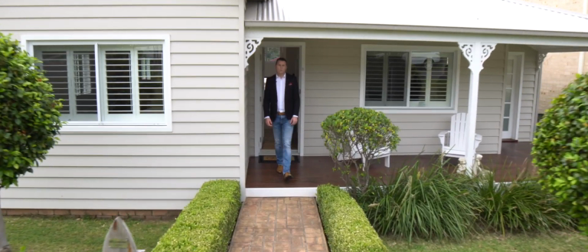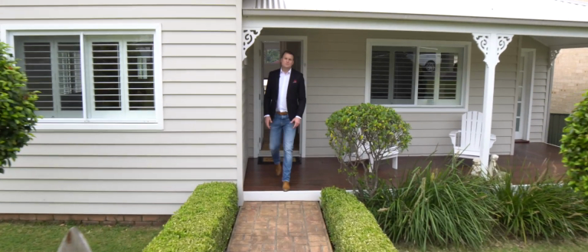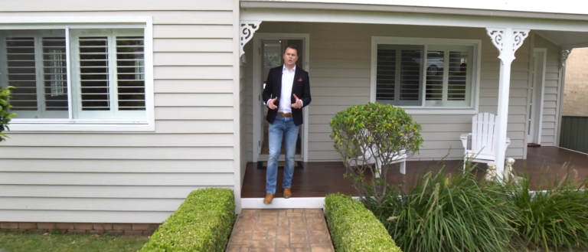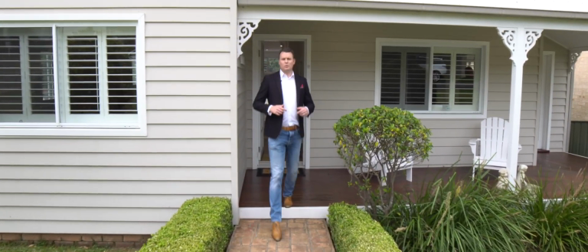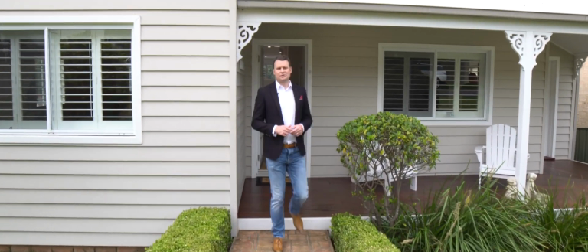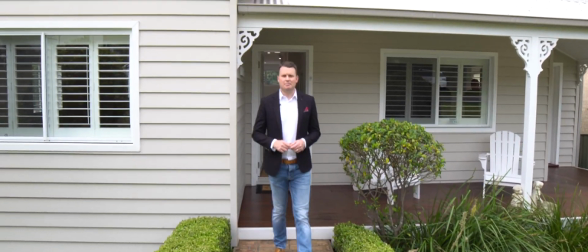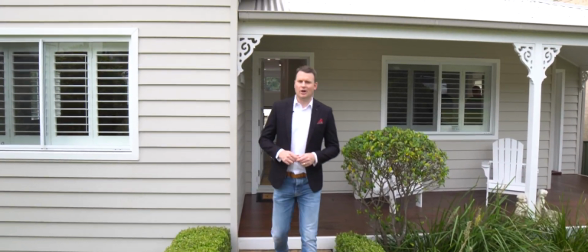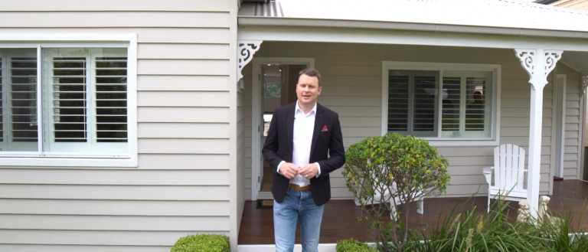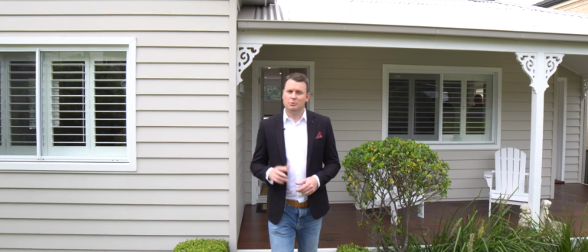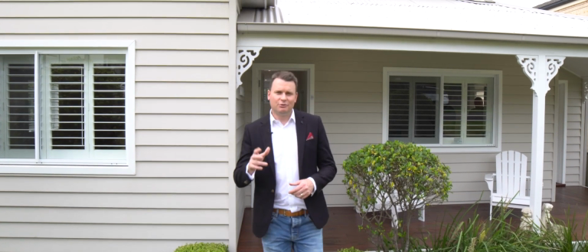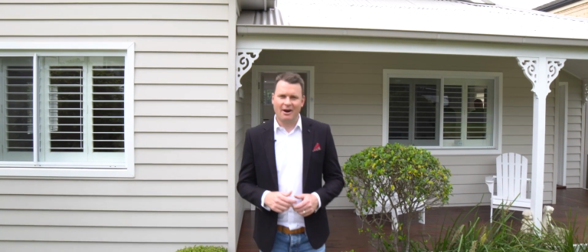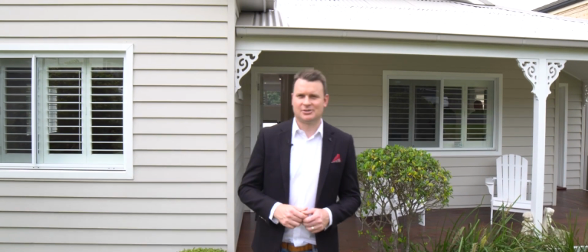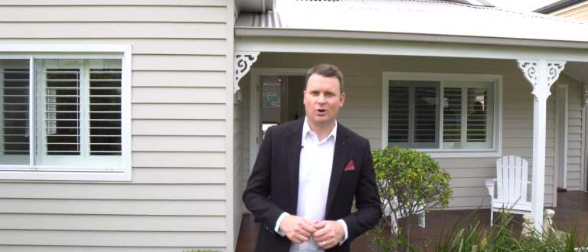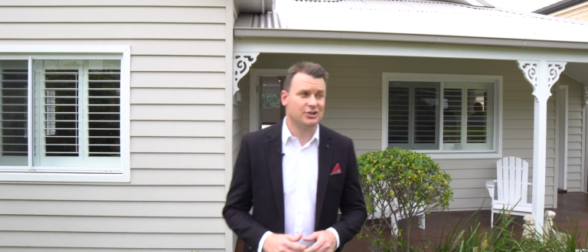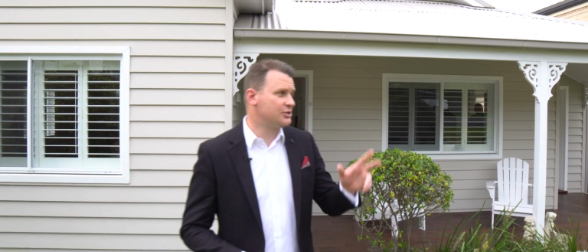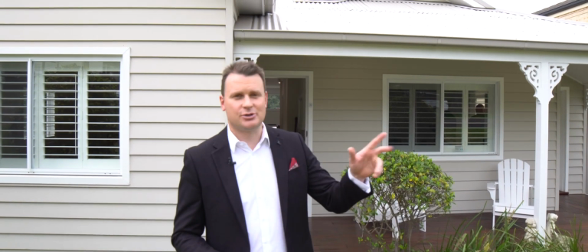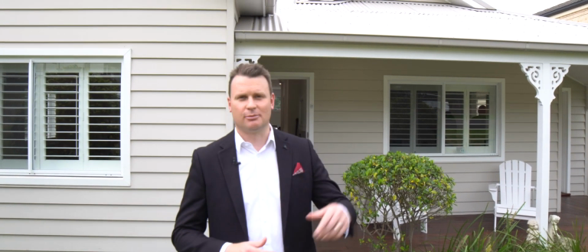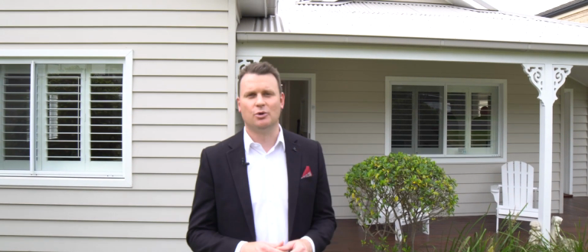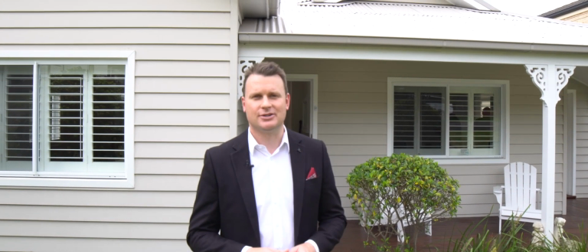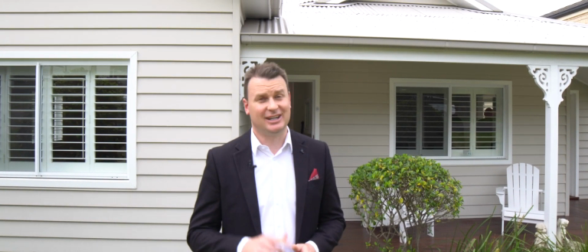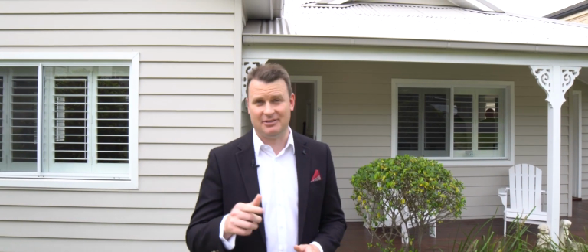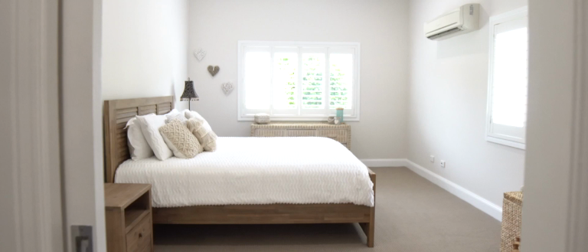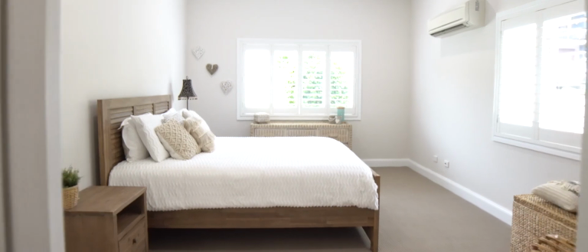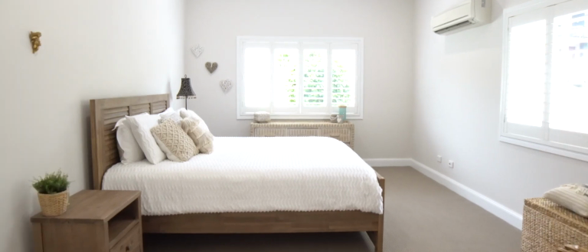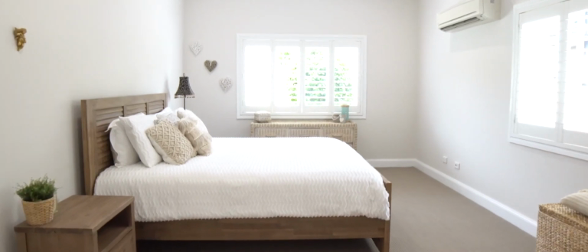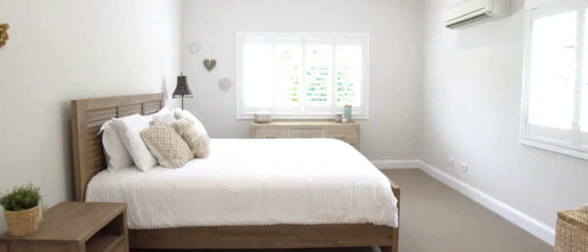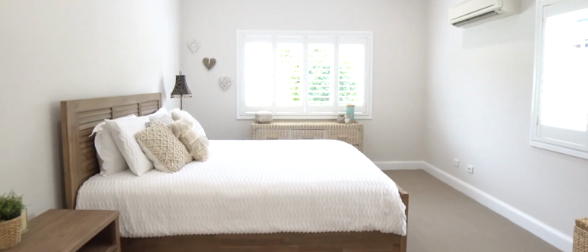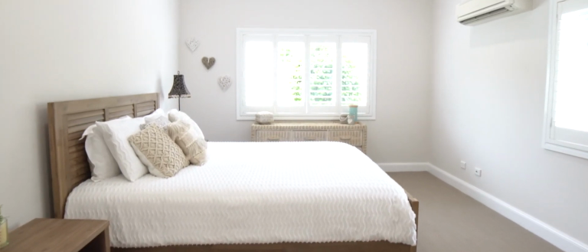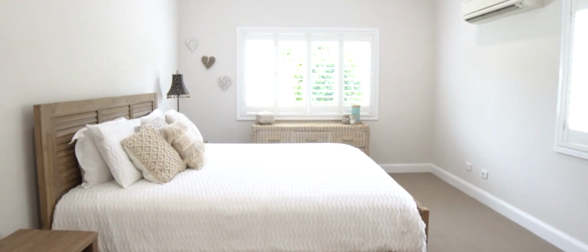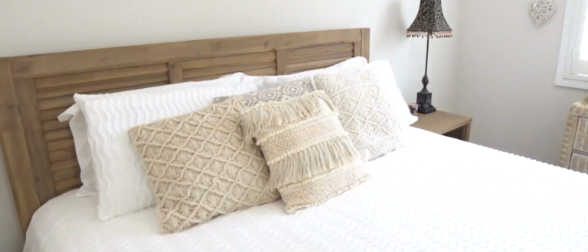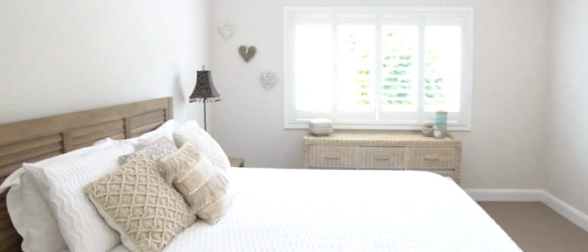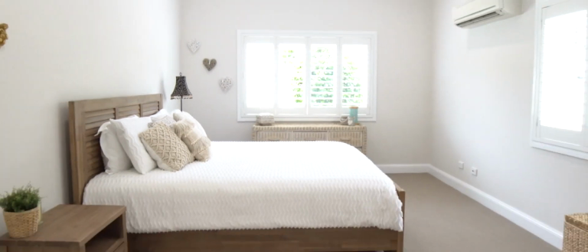Welcome to 30 Willcath Street in Bulli. Beautiful character style cottage, just a stone's throw from local beaches. You're going to love this one.